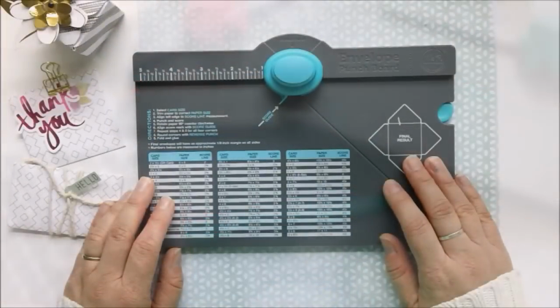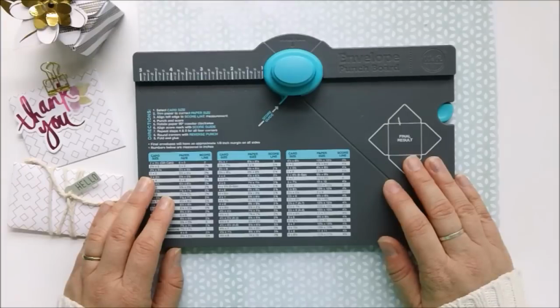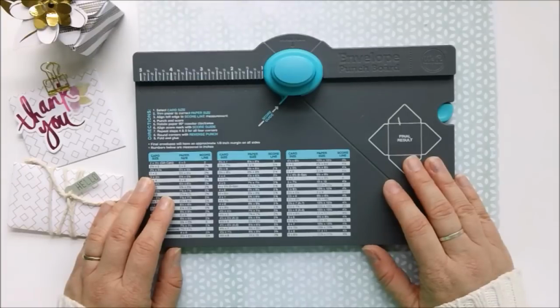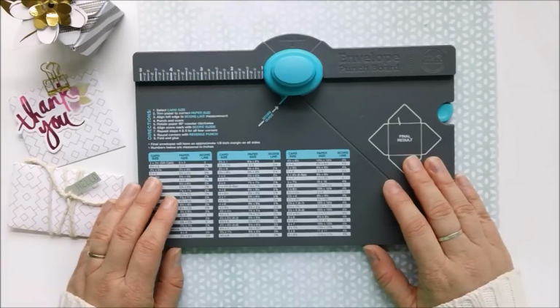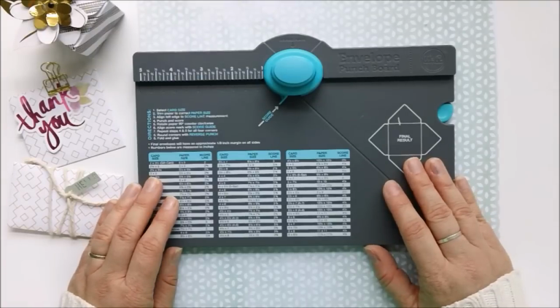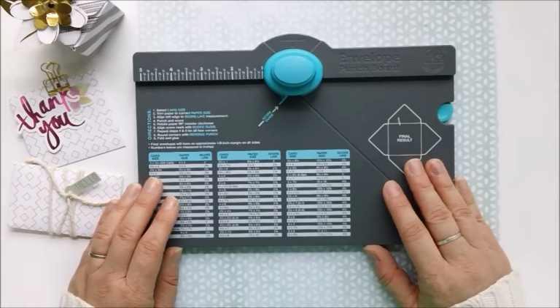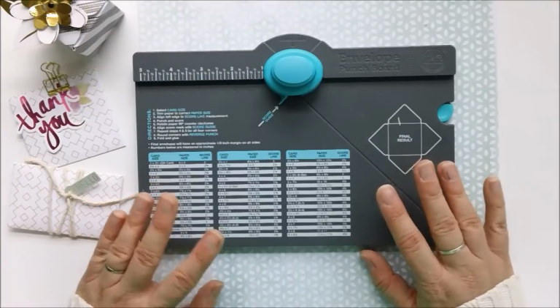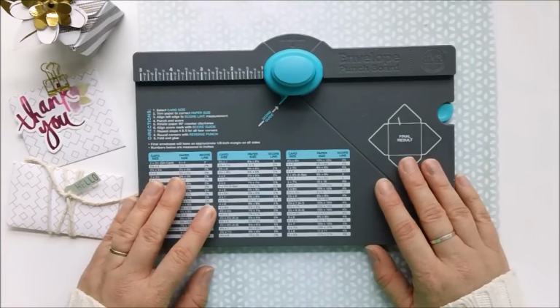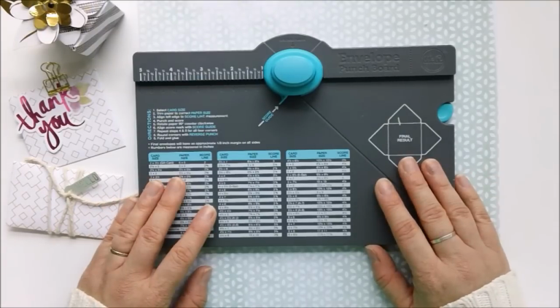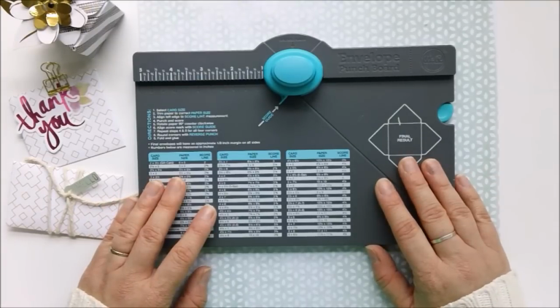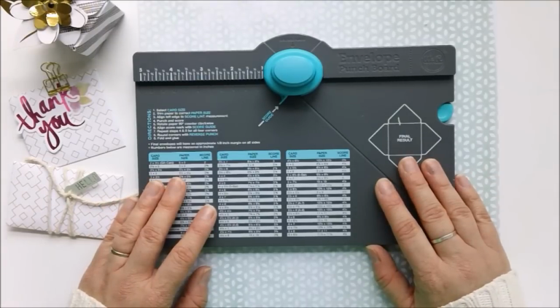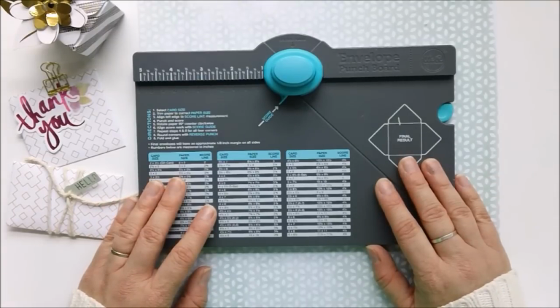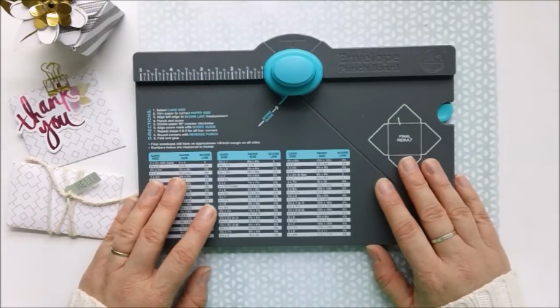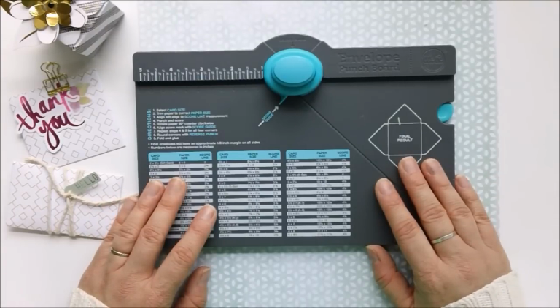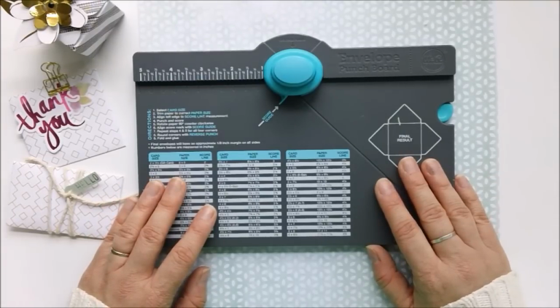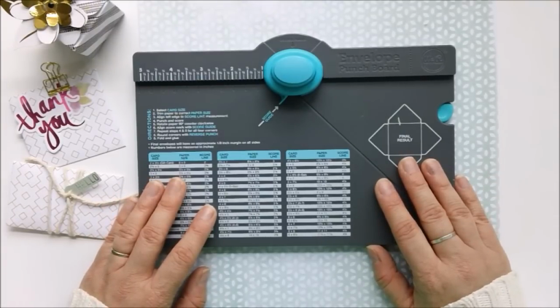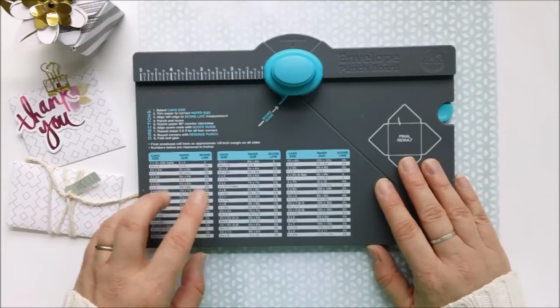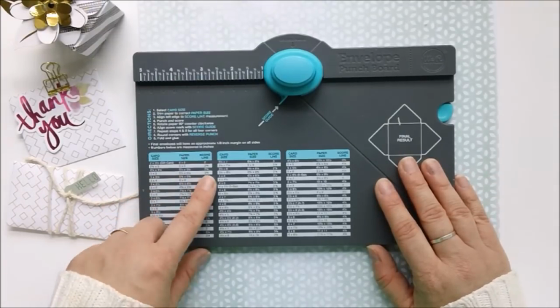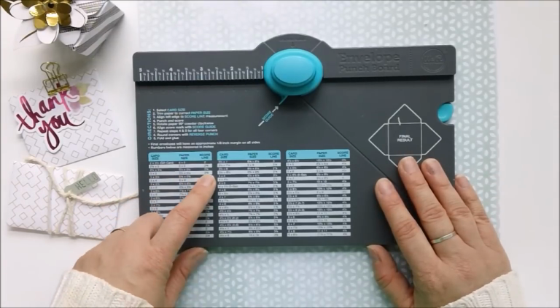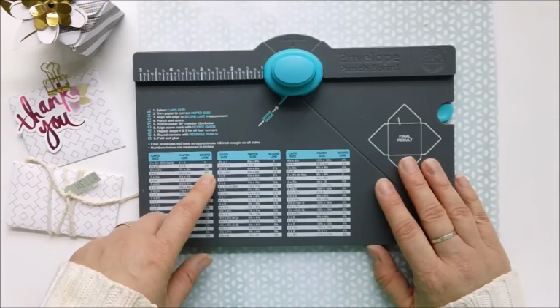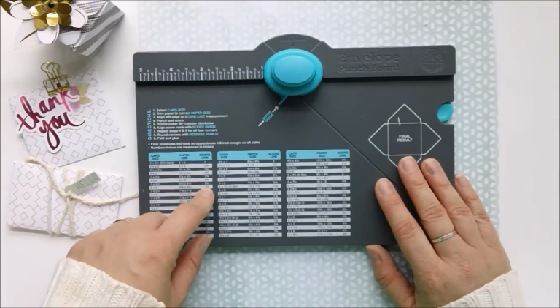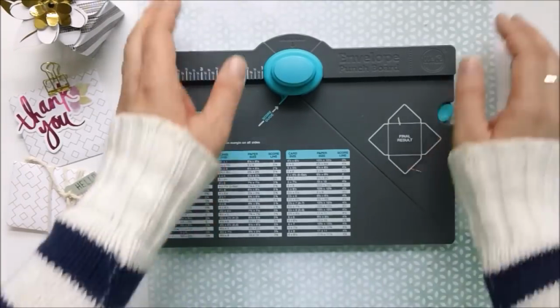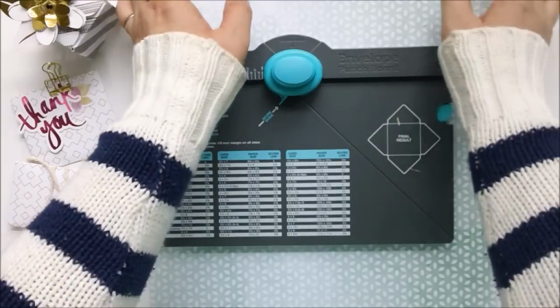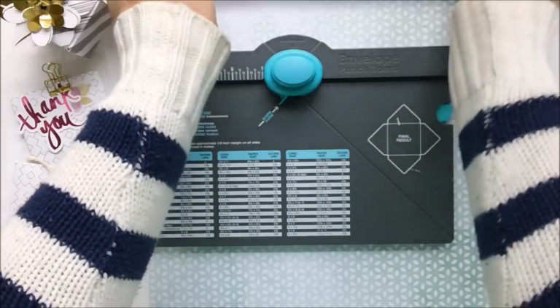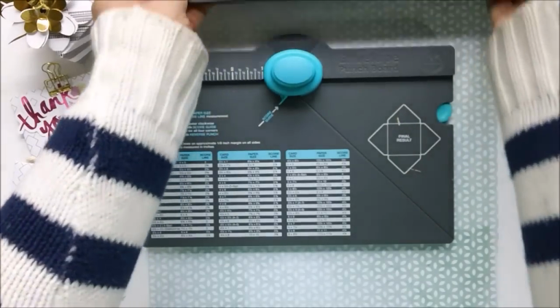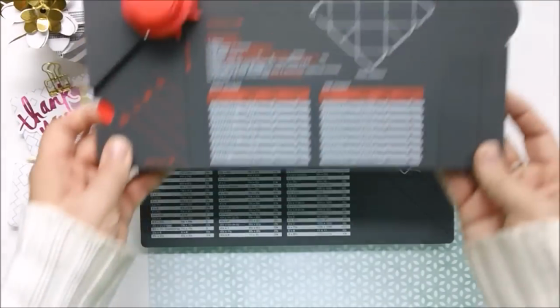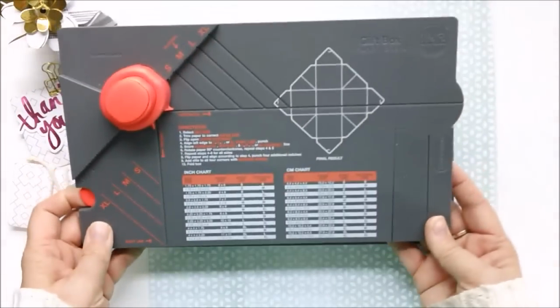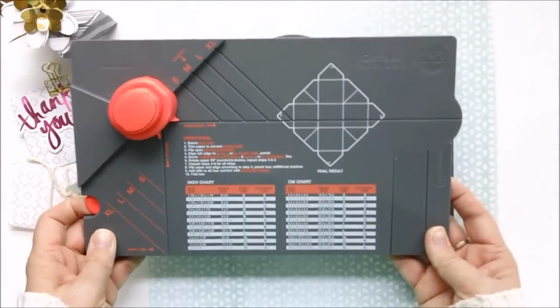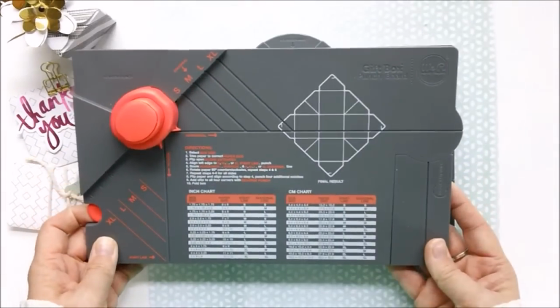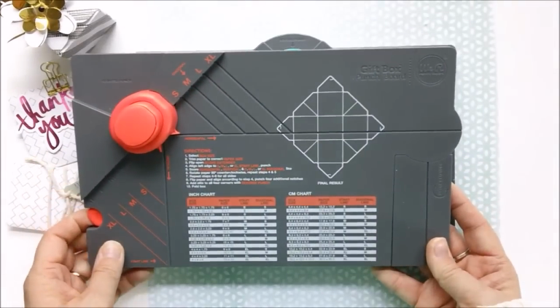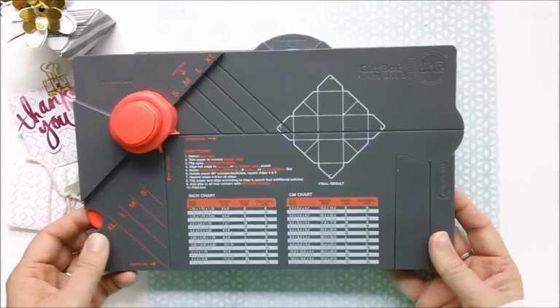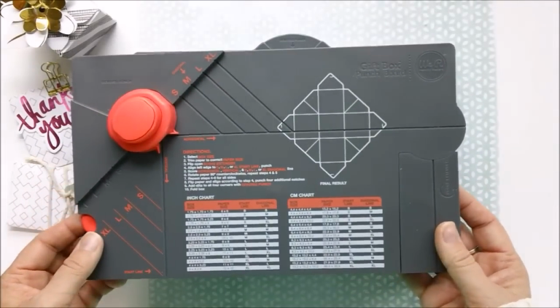Hey everybody, Maggie here today to give you a little rundown on a couple of the We Are Memory Keepers punch boards. Today we're going to go over the envelope punch board and the gift box punch board.